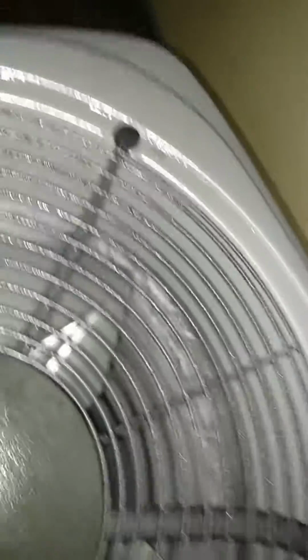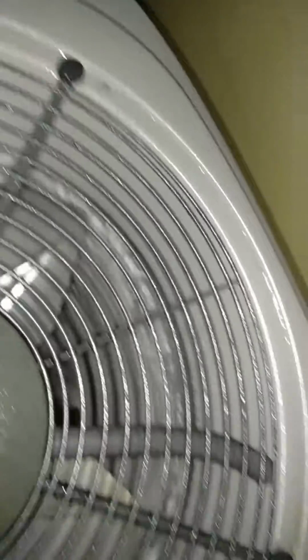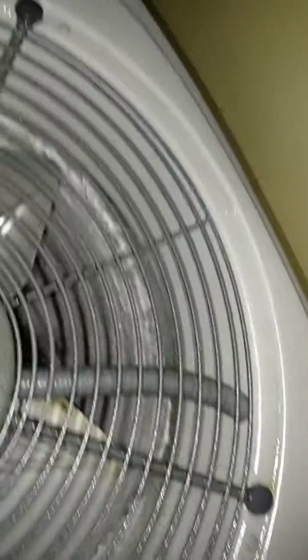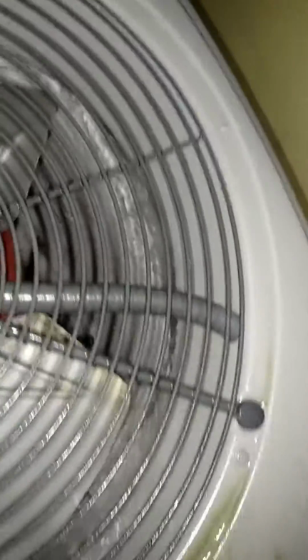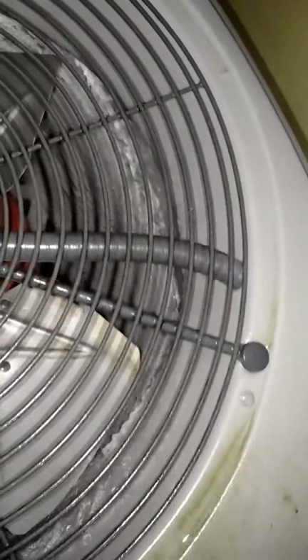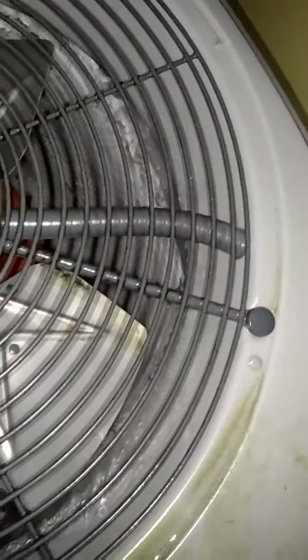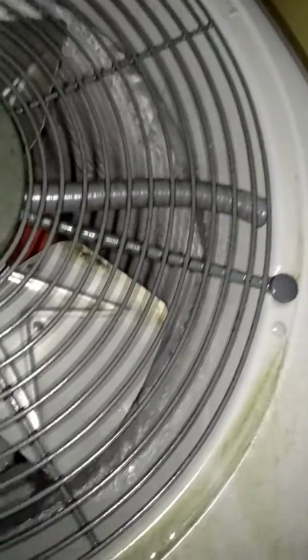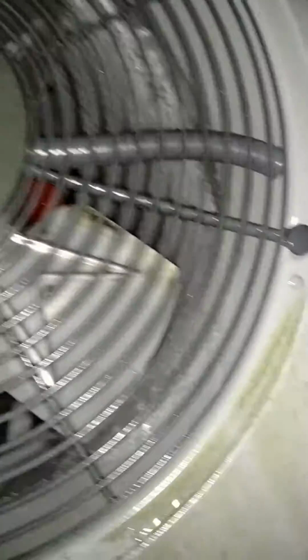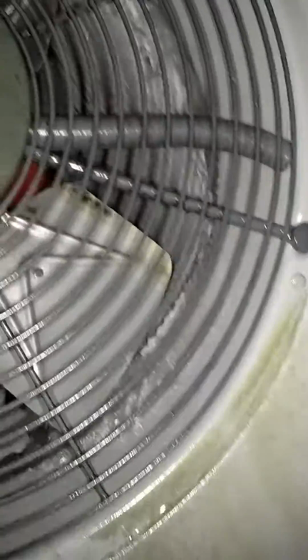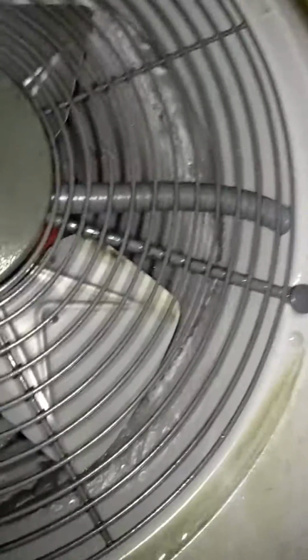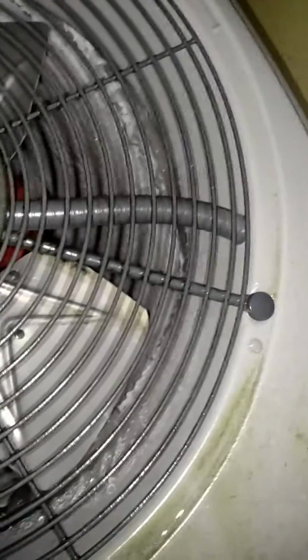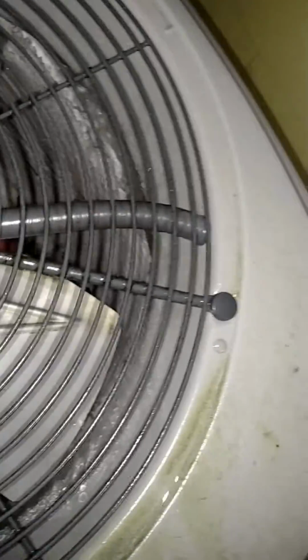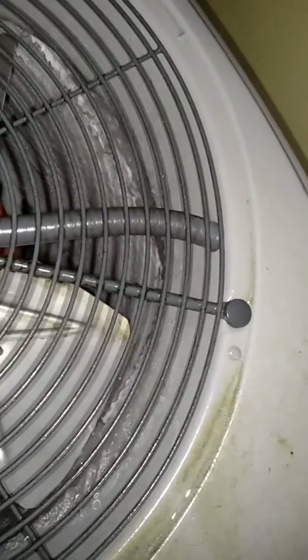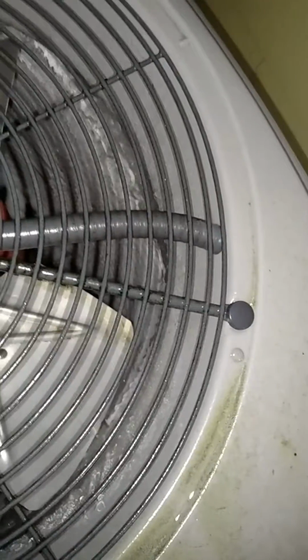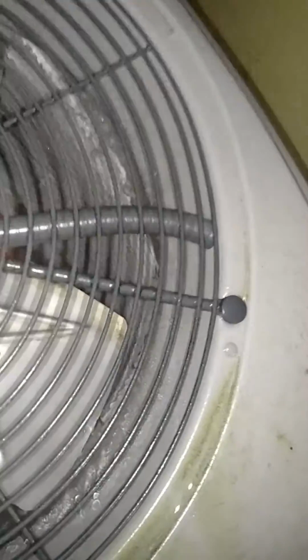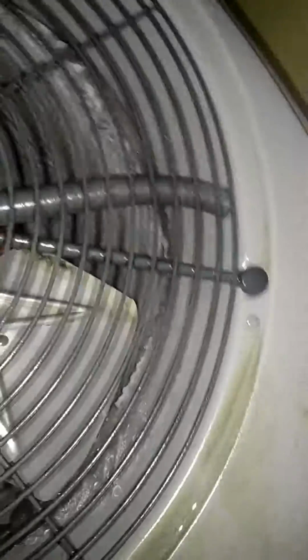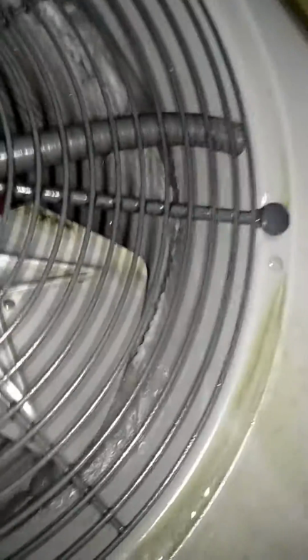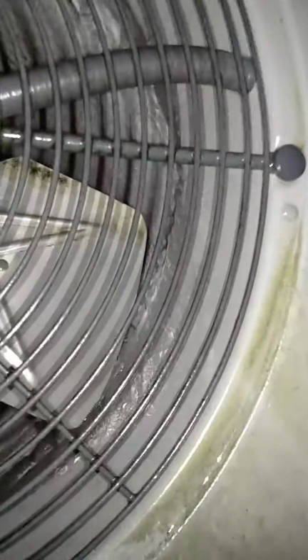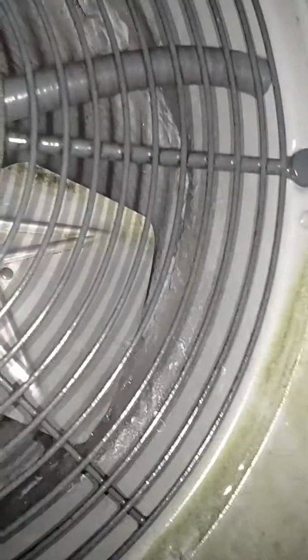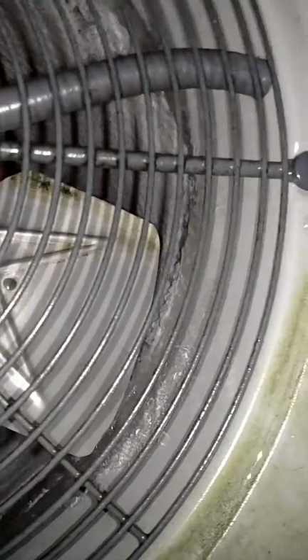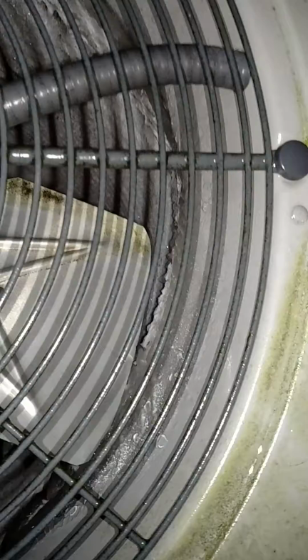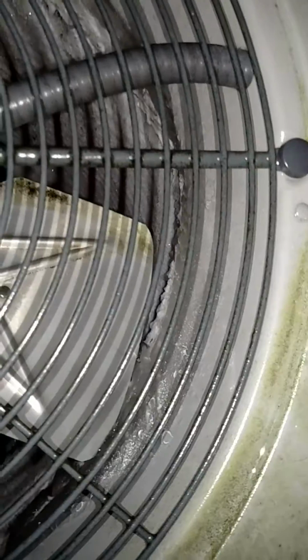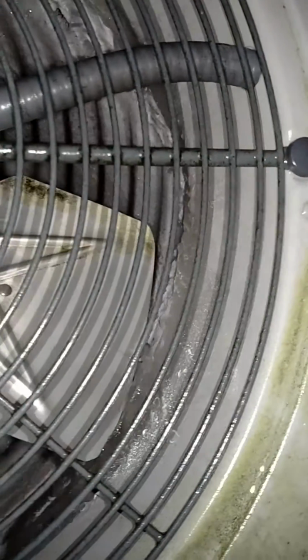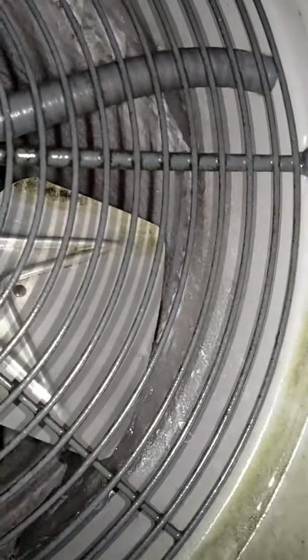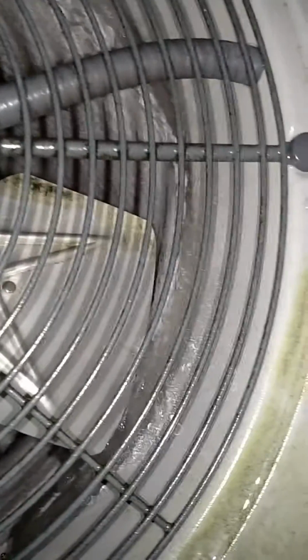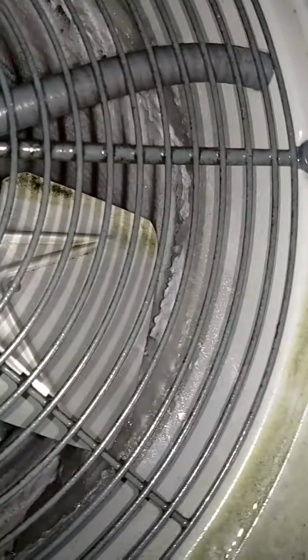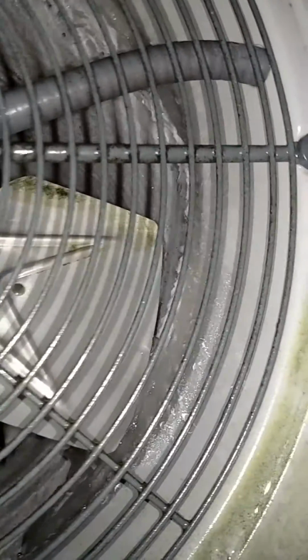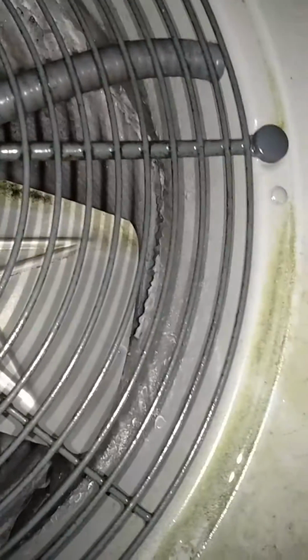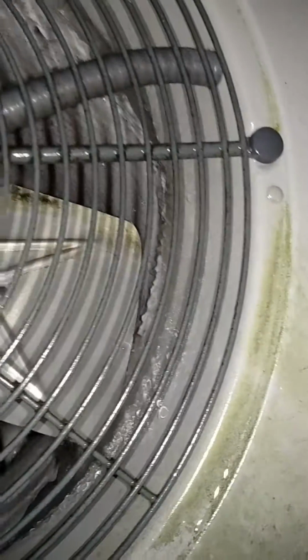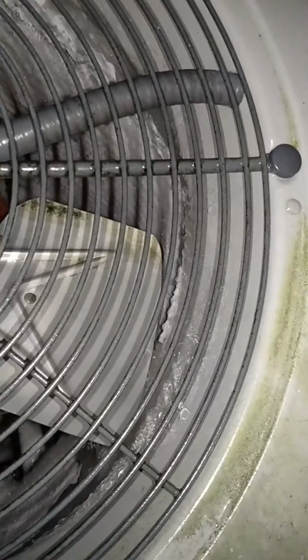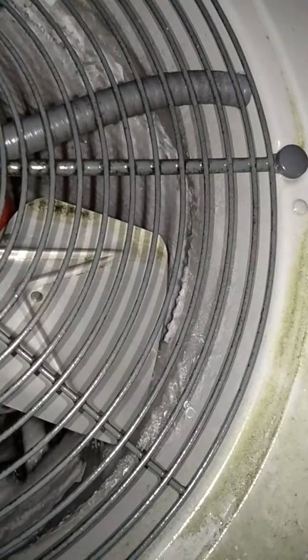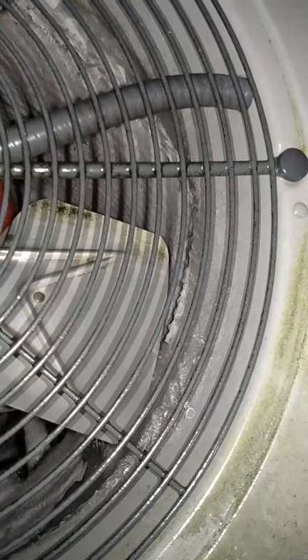In fact, this one was so bad that as I came over approaching it, it sounded like a freight train because one blade of the fan was rubbing against the chunk of ice that had built up on this side over here.